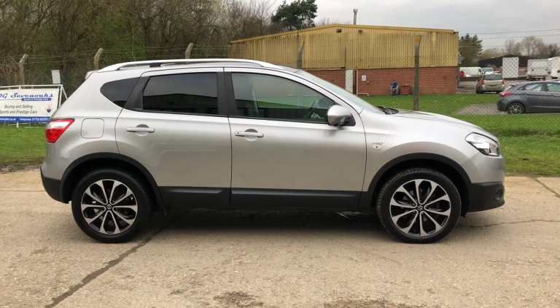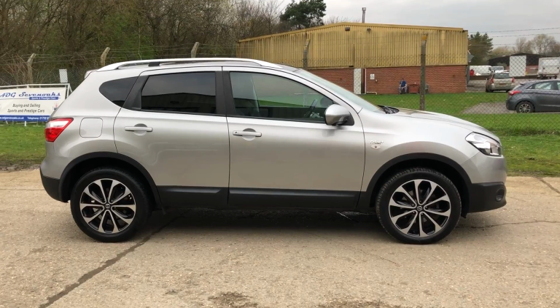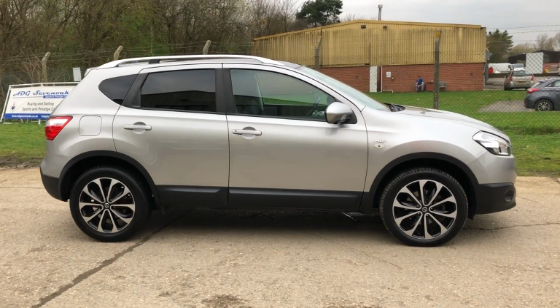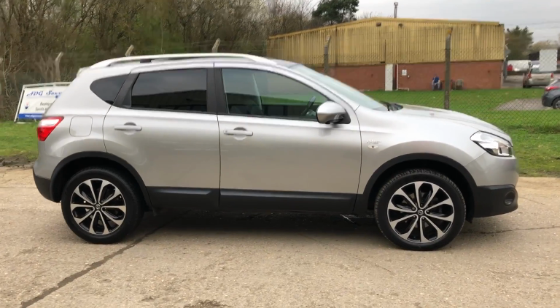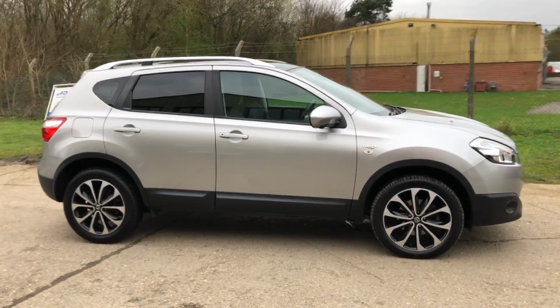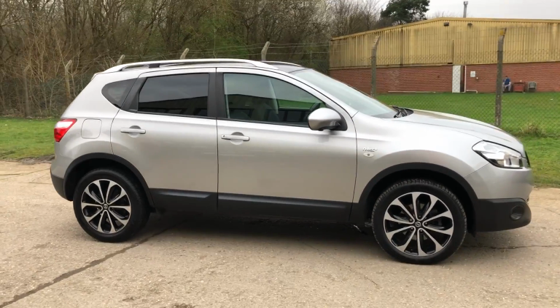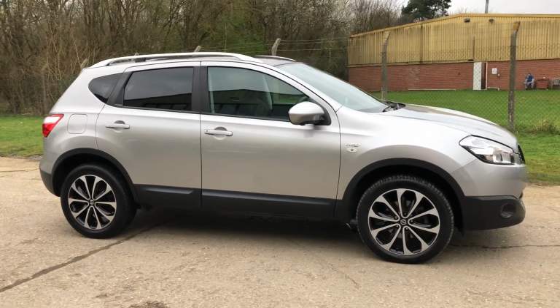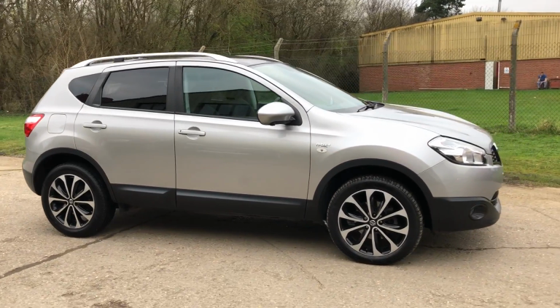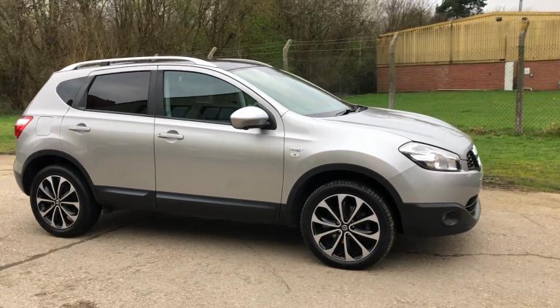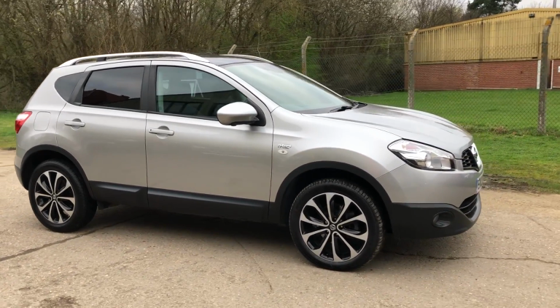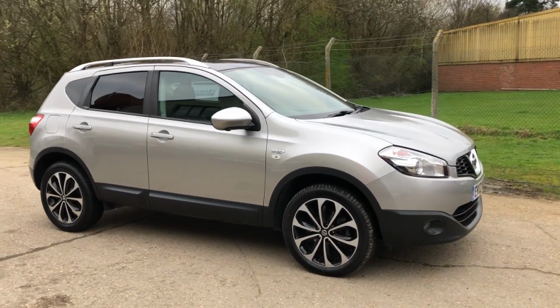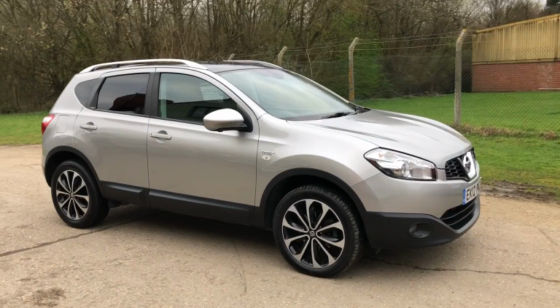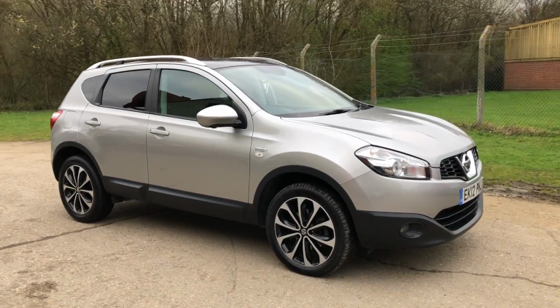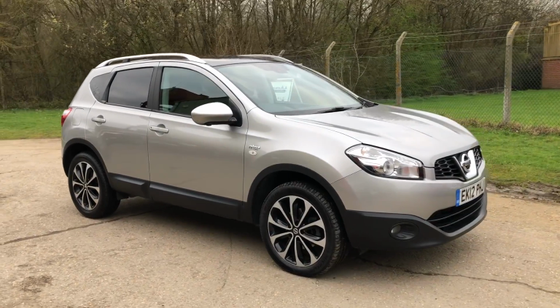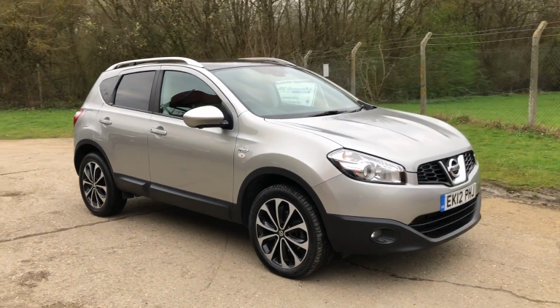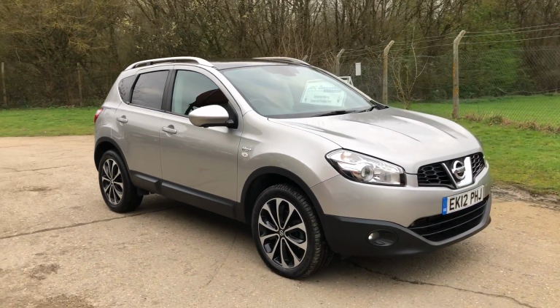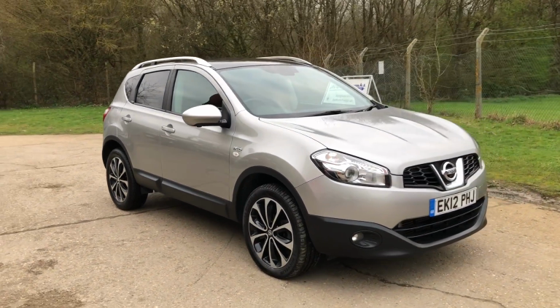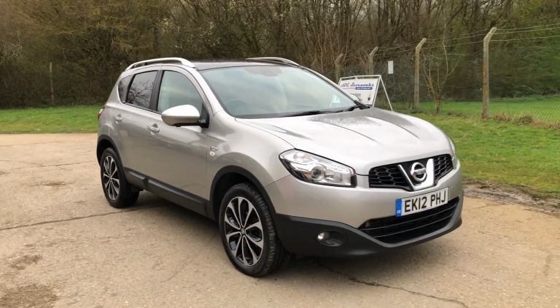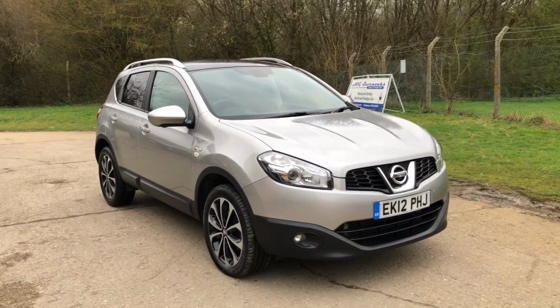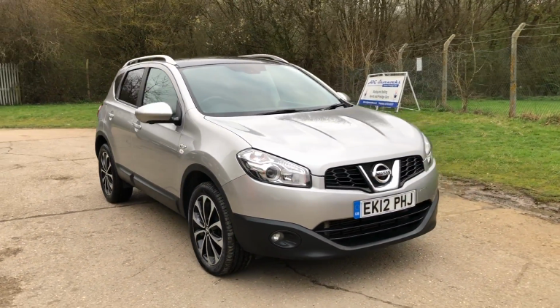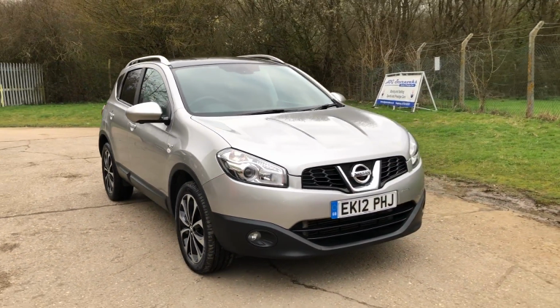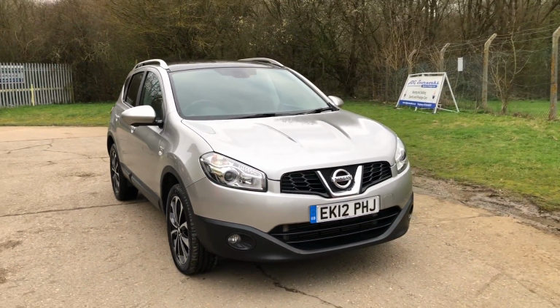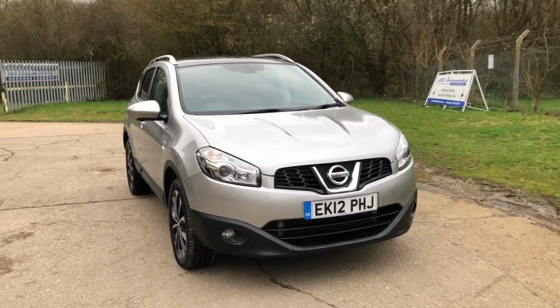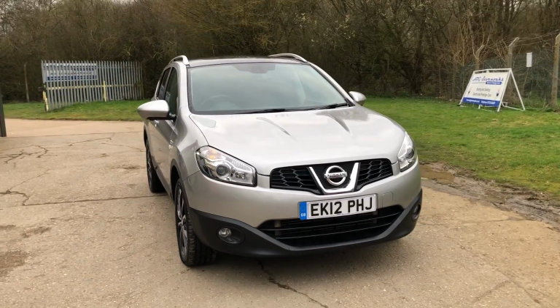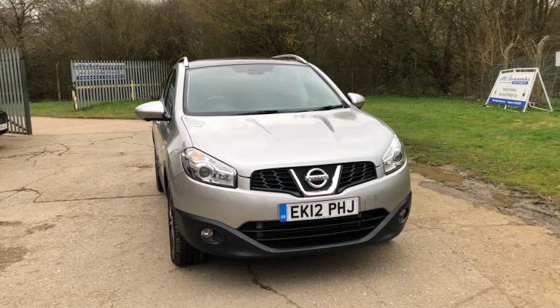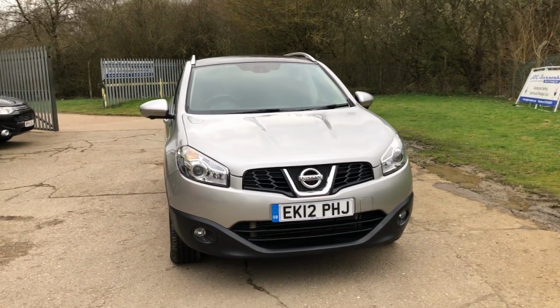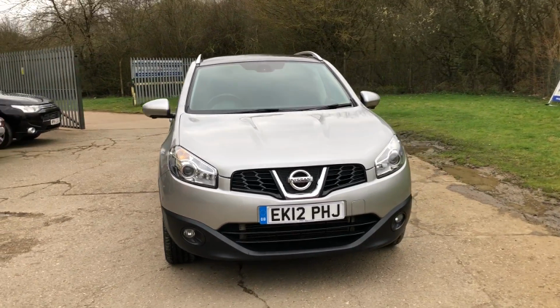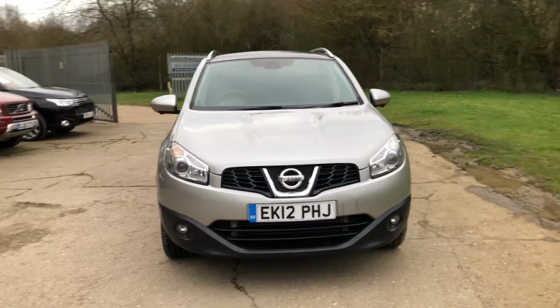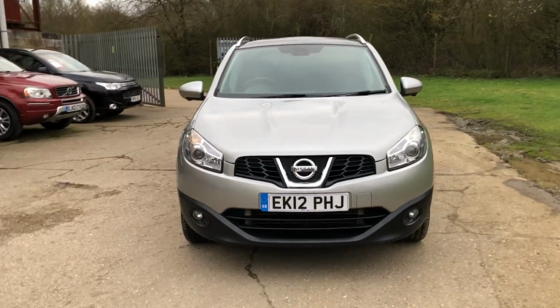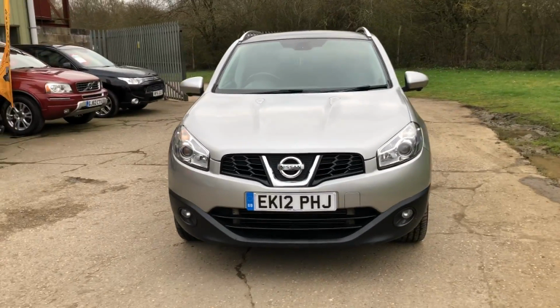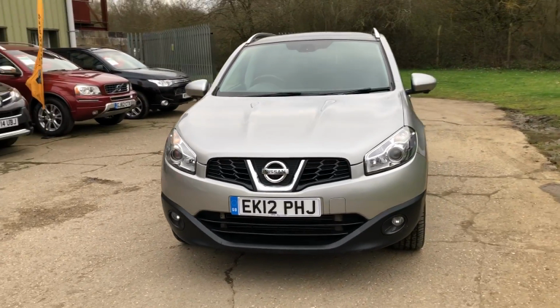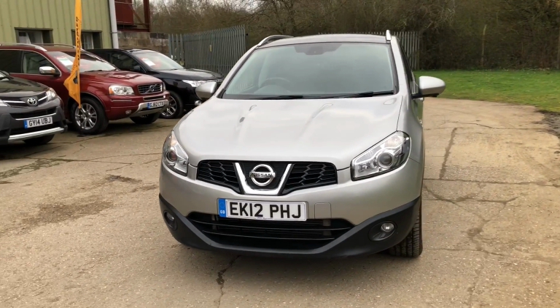Hello and welcome to ADG Sevenoaks where we're very pleased to offer this Nissan Qashqai N-Tec Plus. Very high spec car, 2 litre diesel automatic. It's the four wheel drive version, which is crucial because so many of the cars are only two wheel drive.